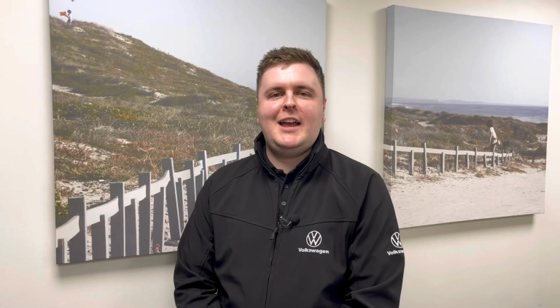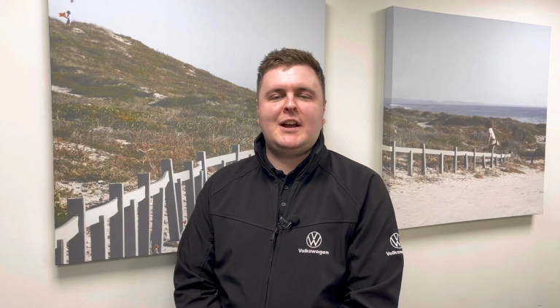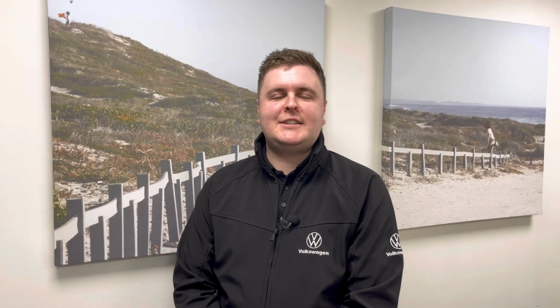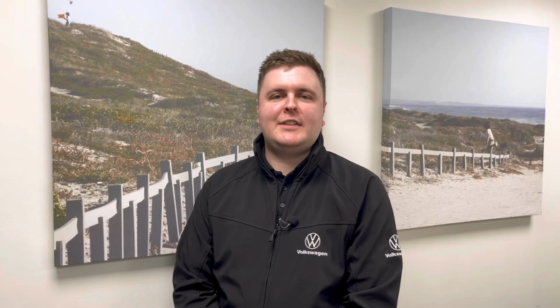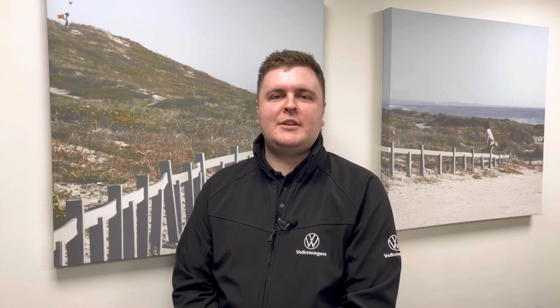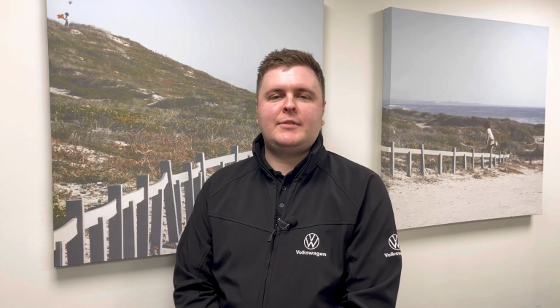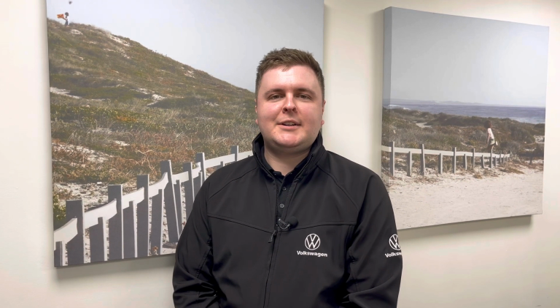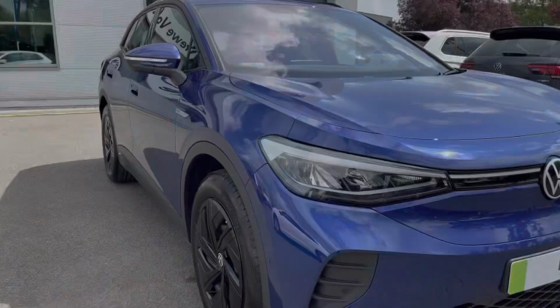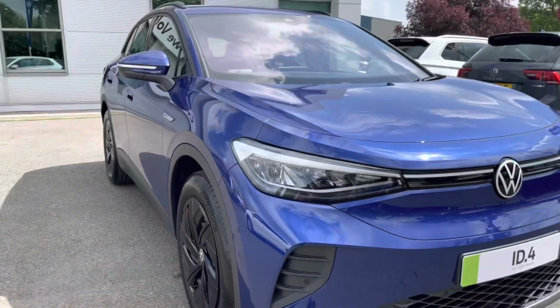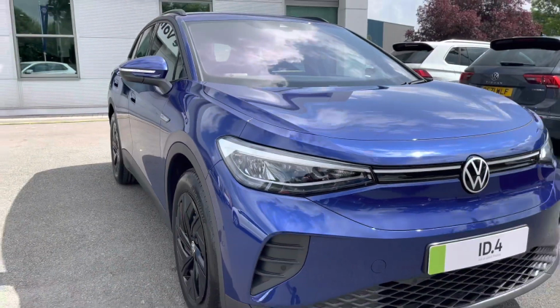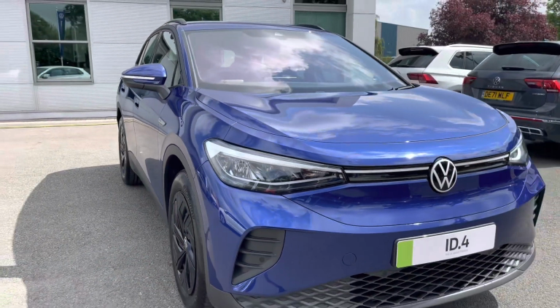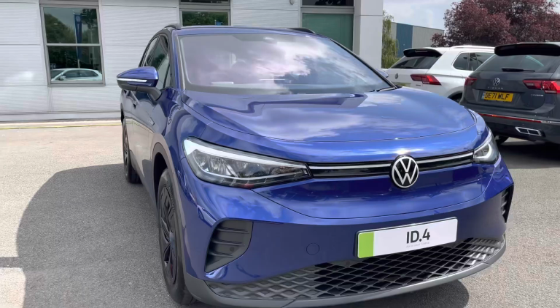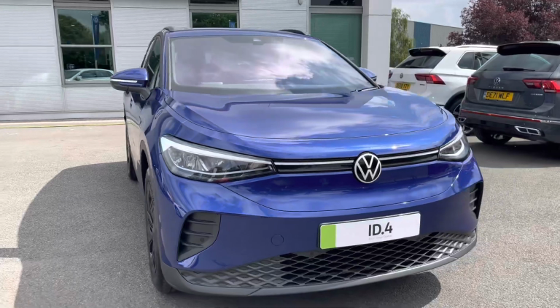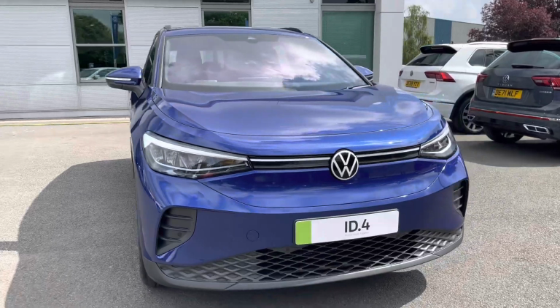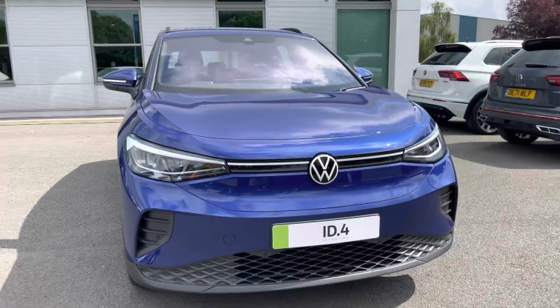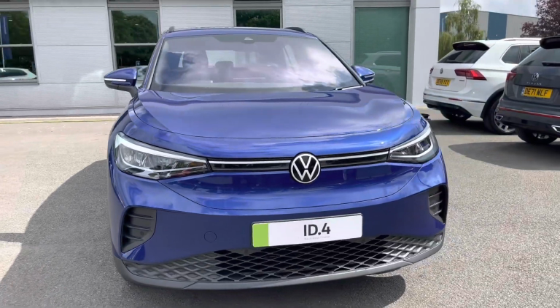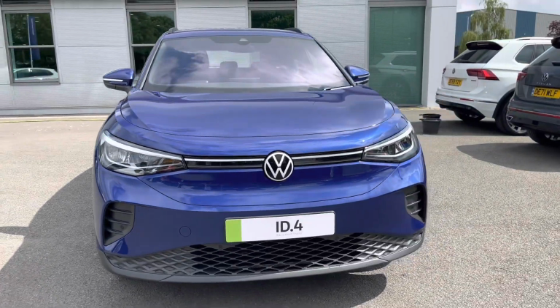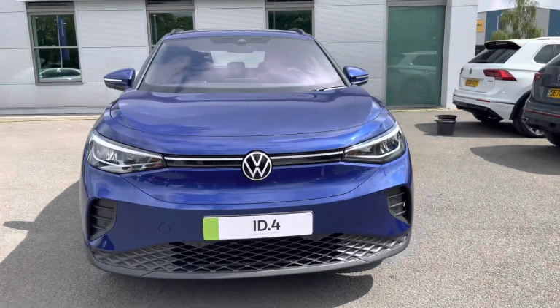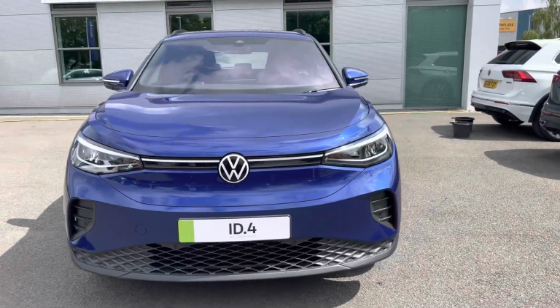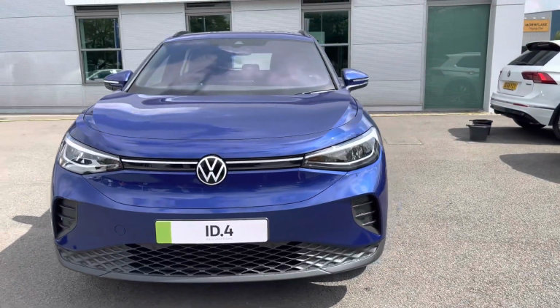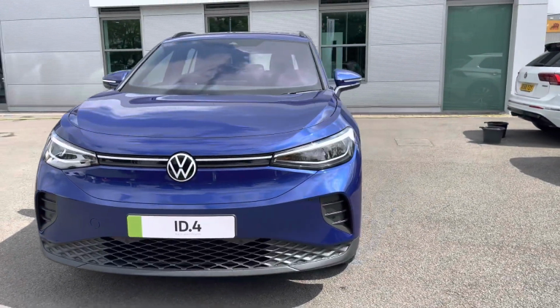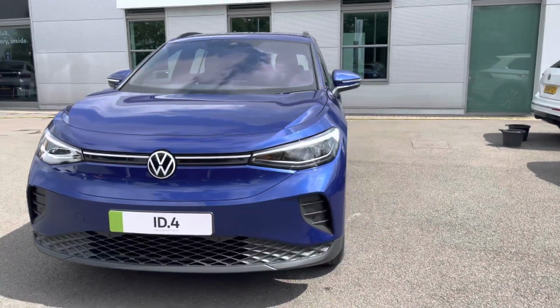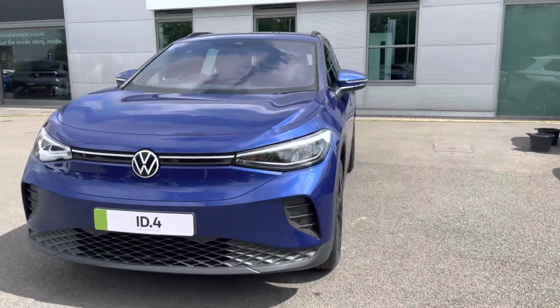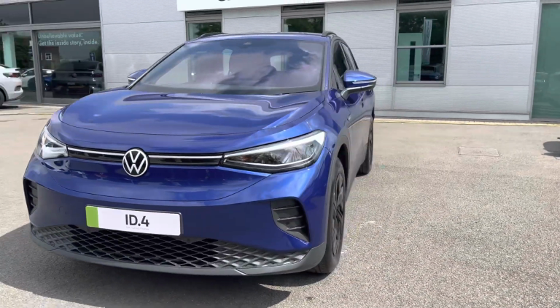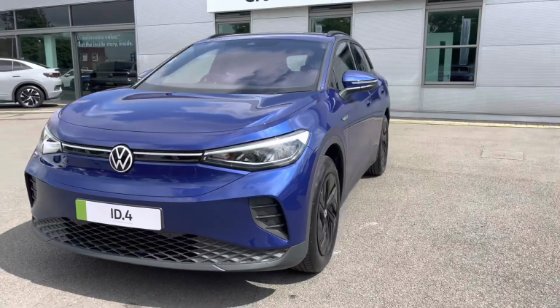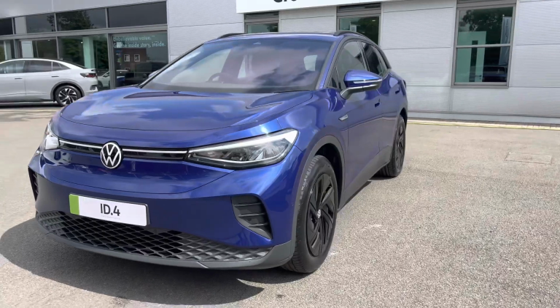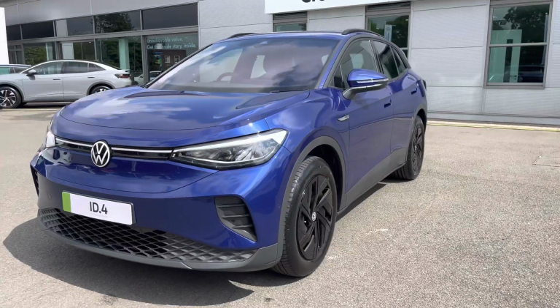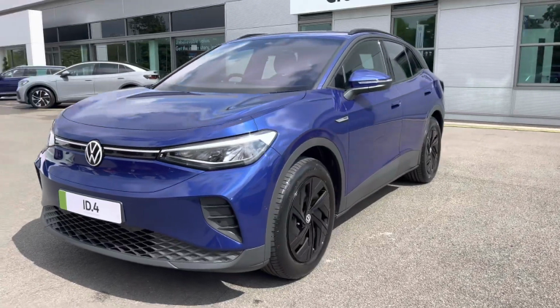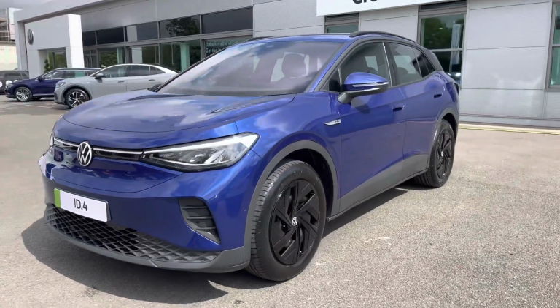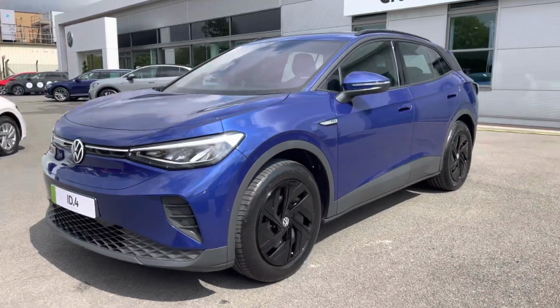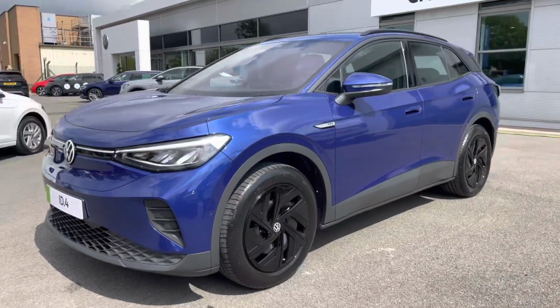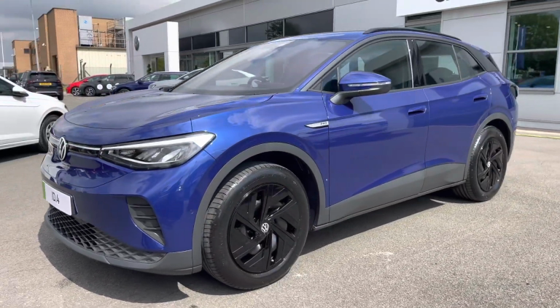Hi, I'm Jack and I'm going to take you around this brand new Volkswagen. This is the ID.4 Pro Performance Life with a 77kW battery giving you a range of up to 320 miles, and it's finished in a lovely blue dusk metallic paintwork as well.